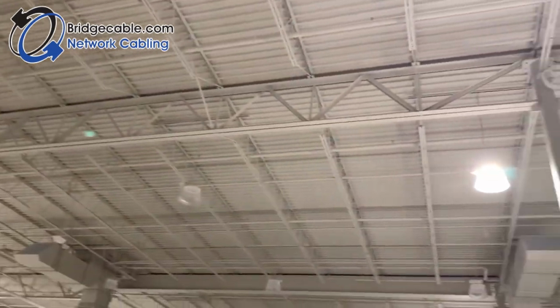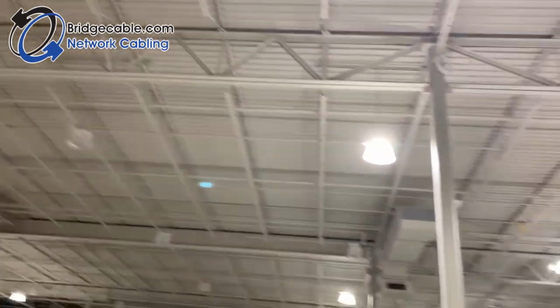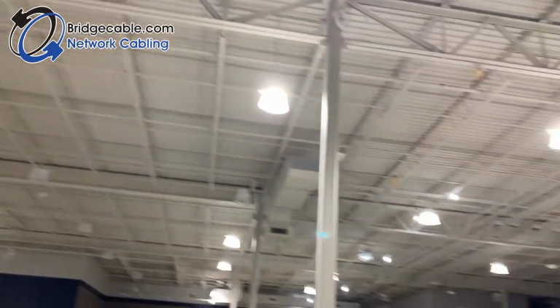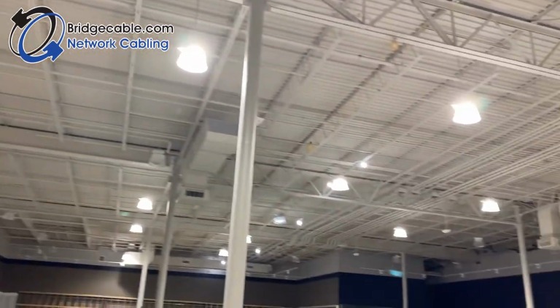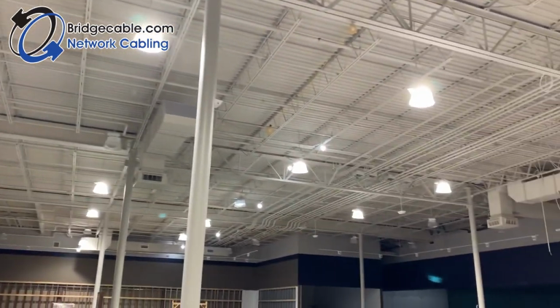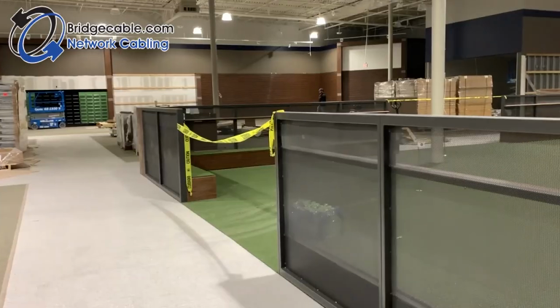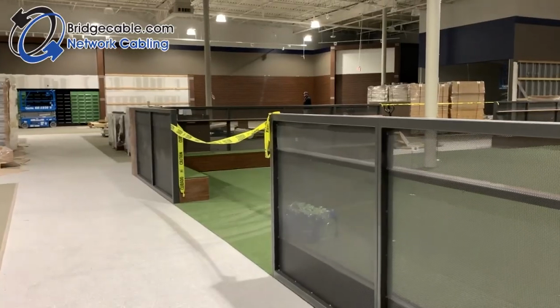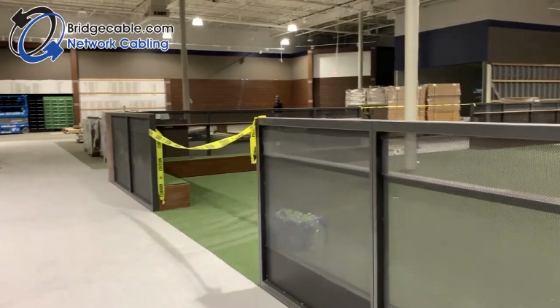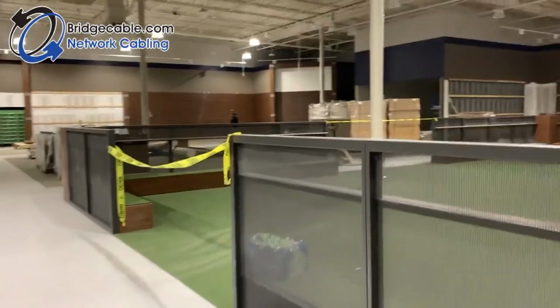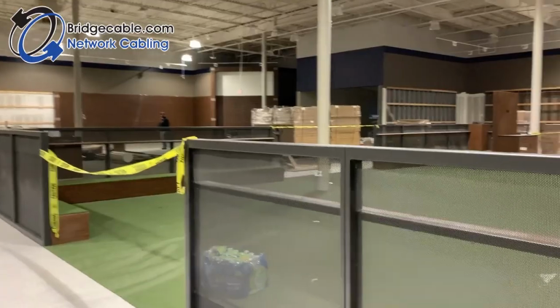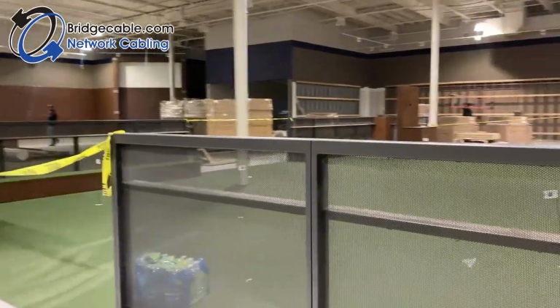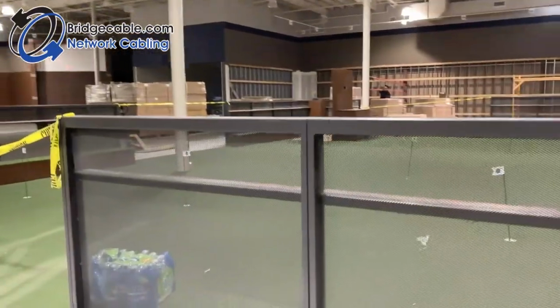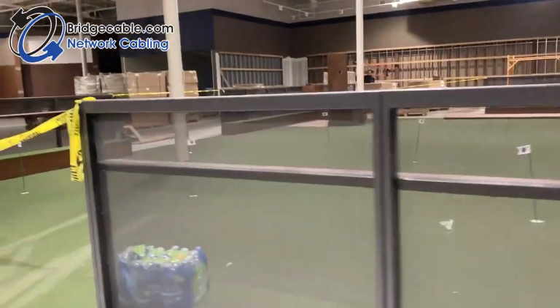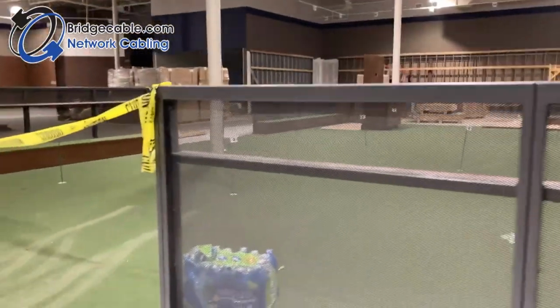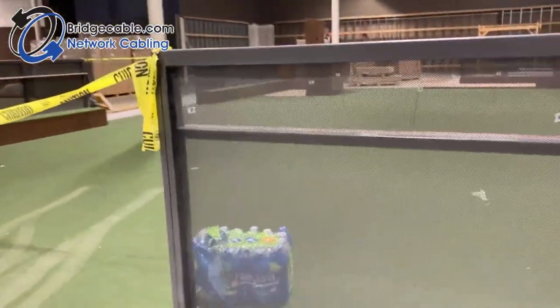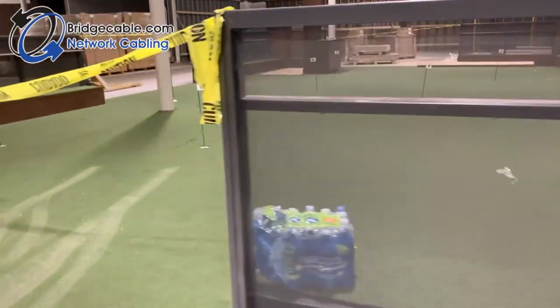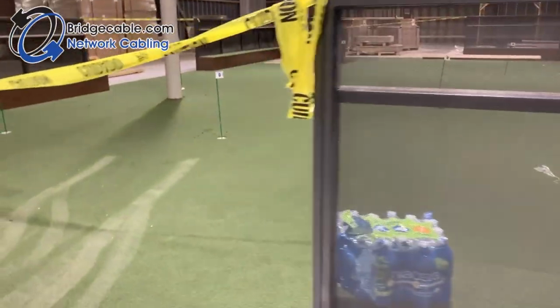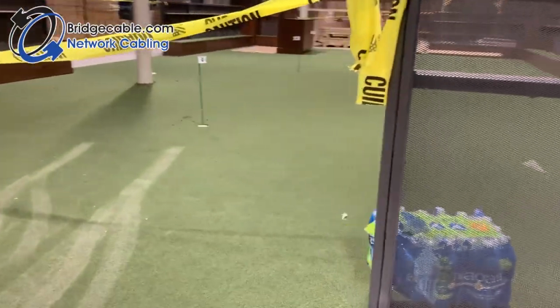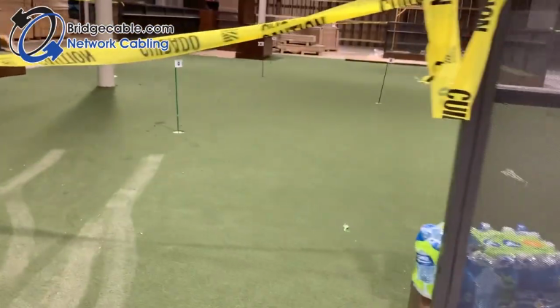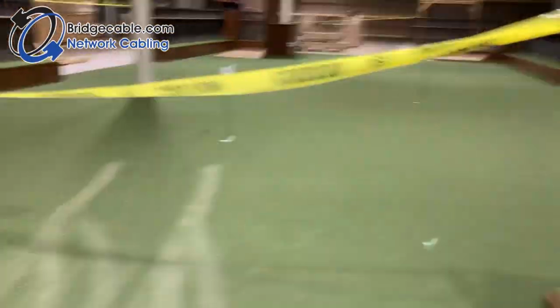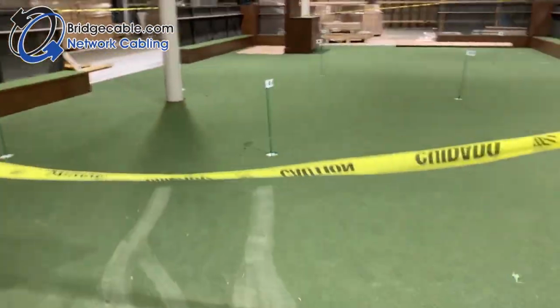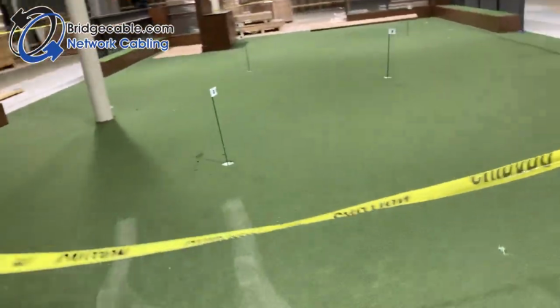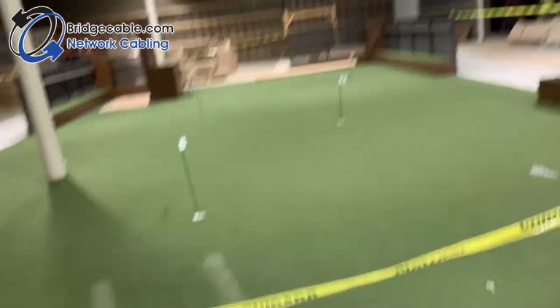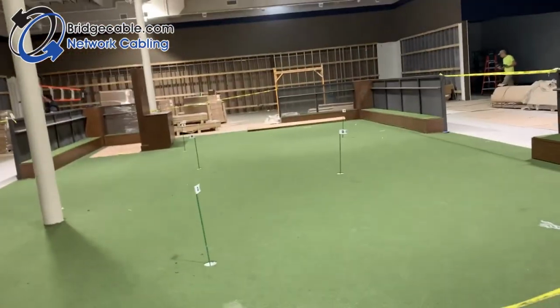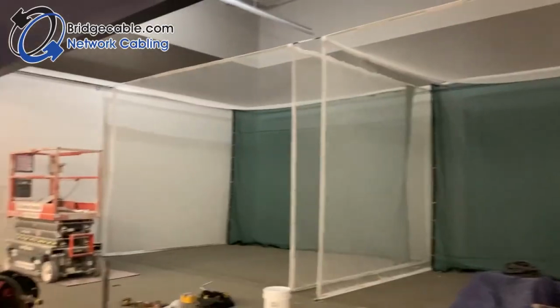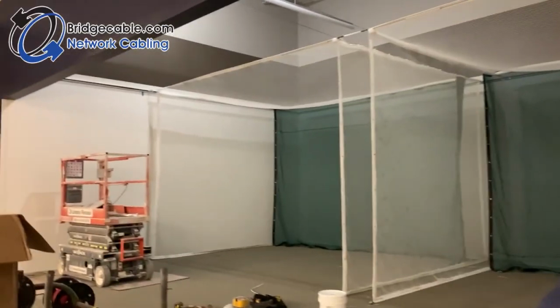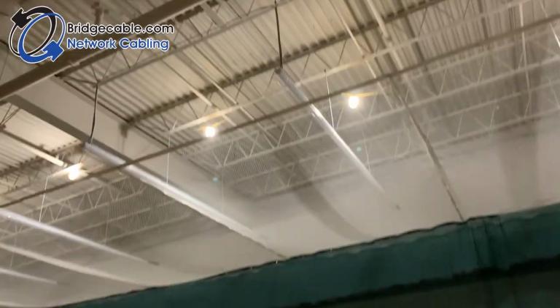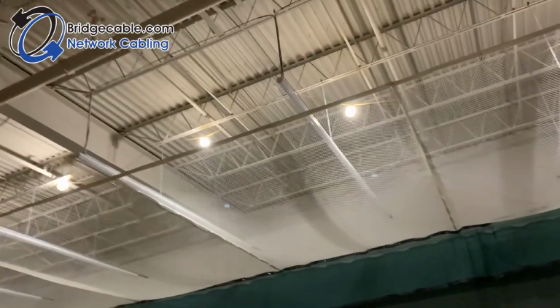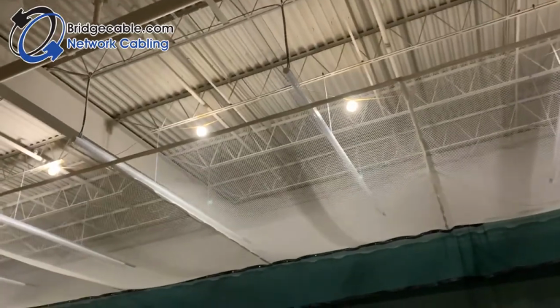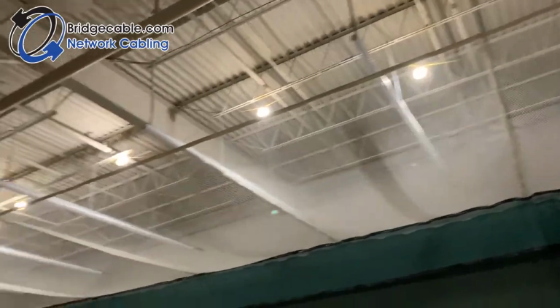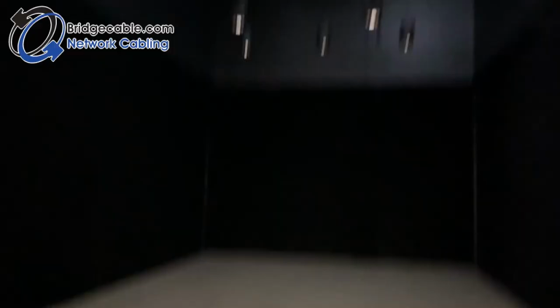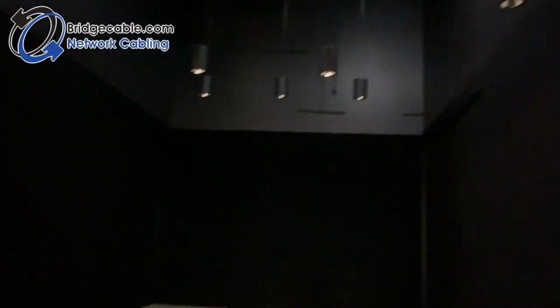Curious as to what makes this client unique? Take a look around. We are pleased to partner with this golf retailer. You will notice the netting as well as the area for the simulator.